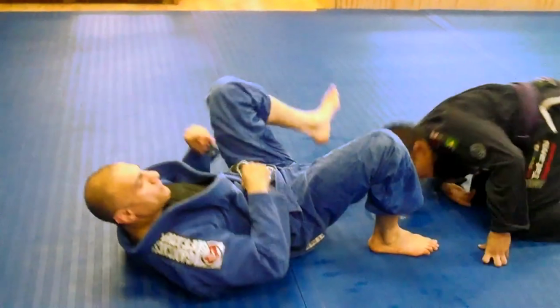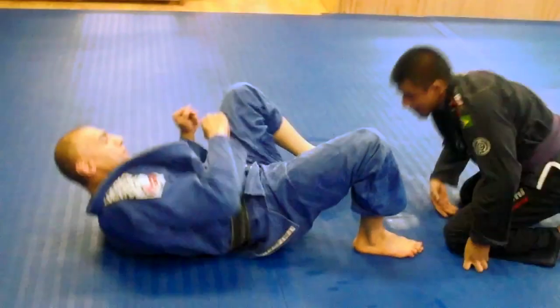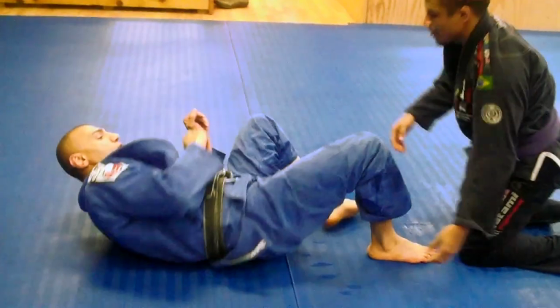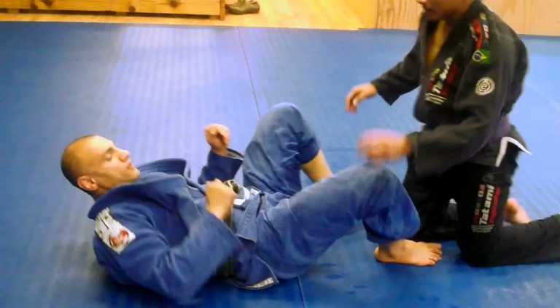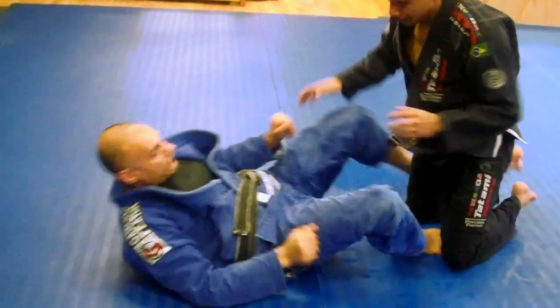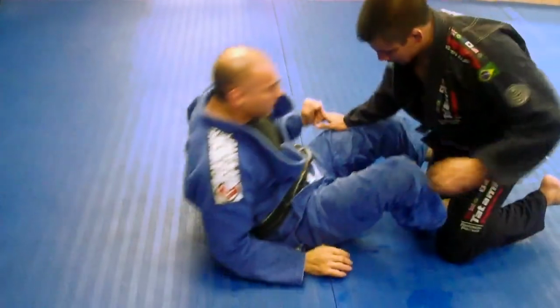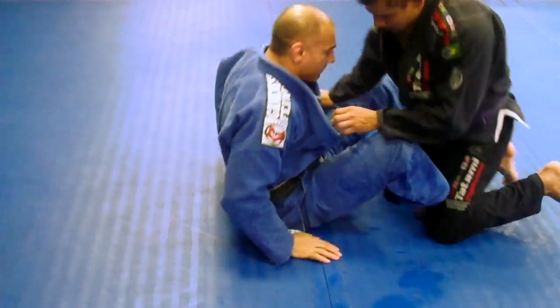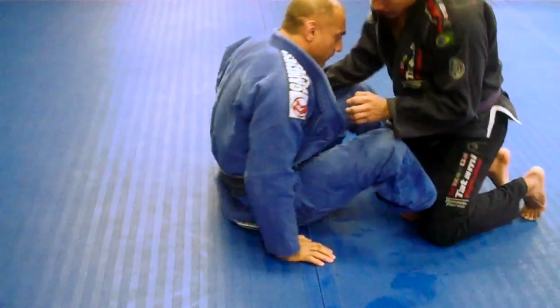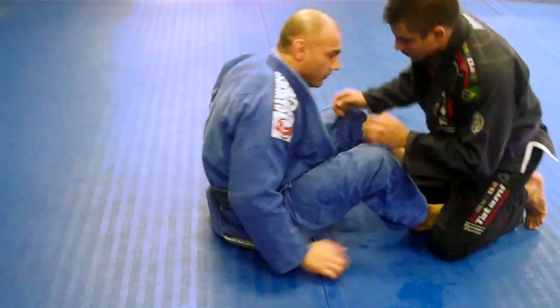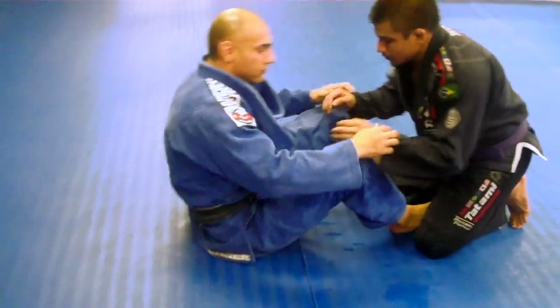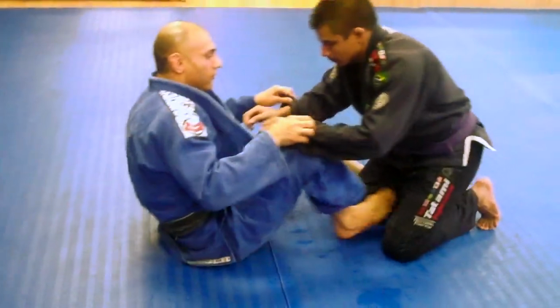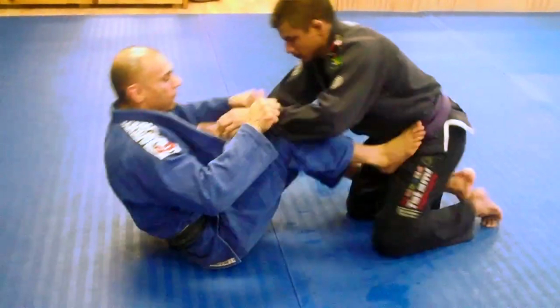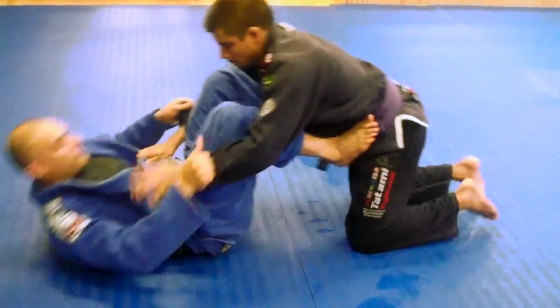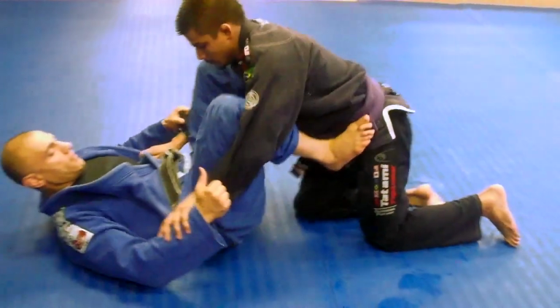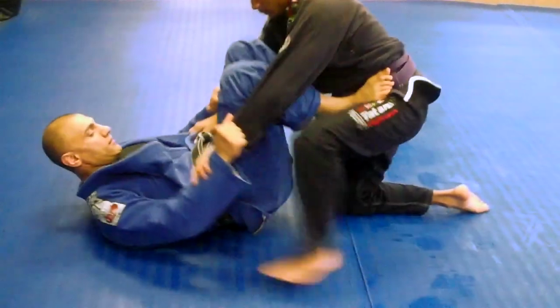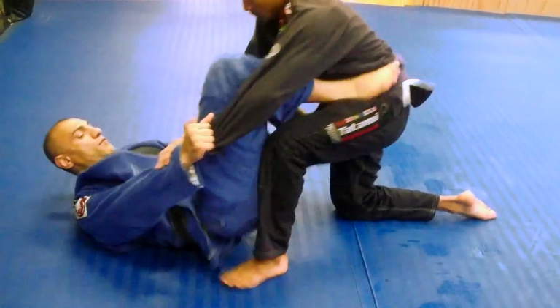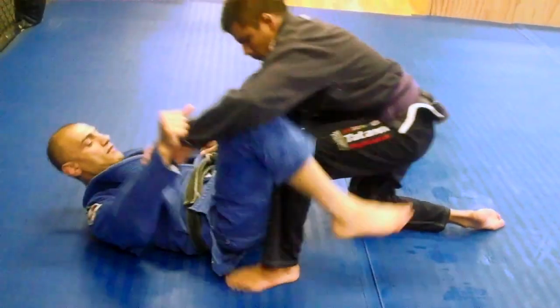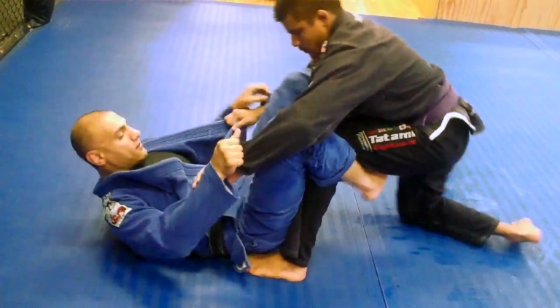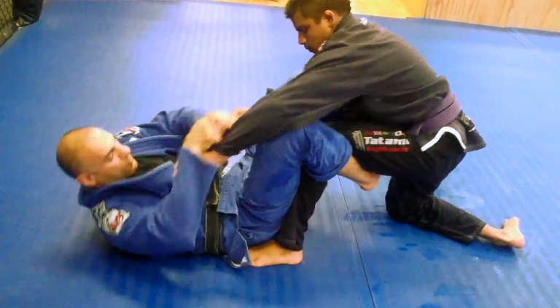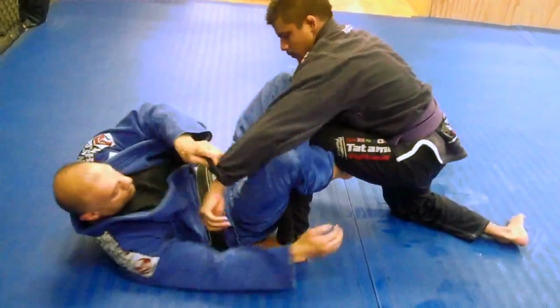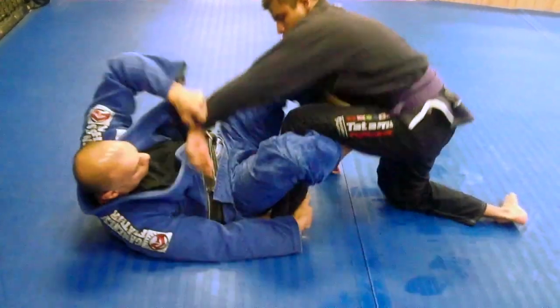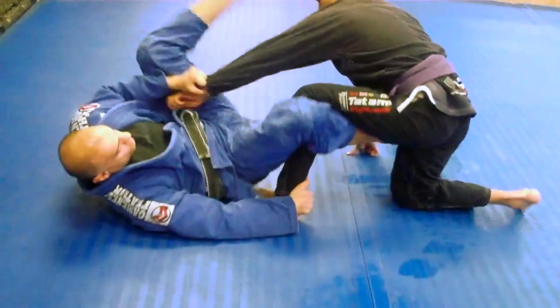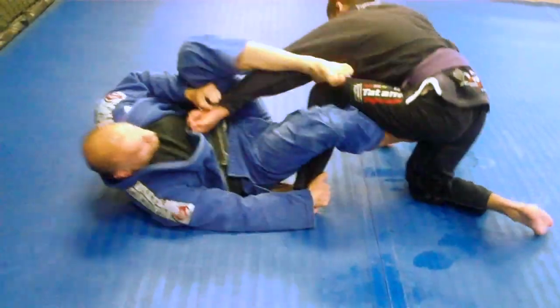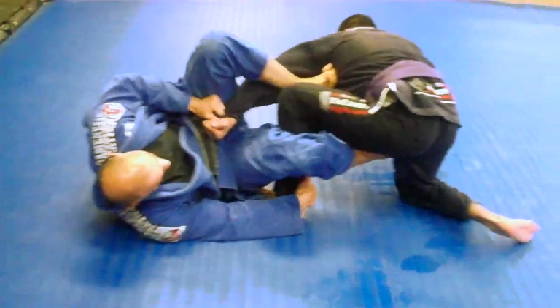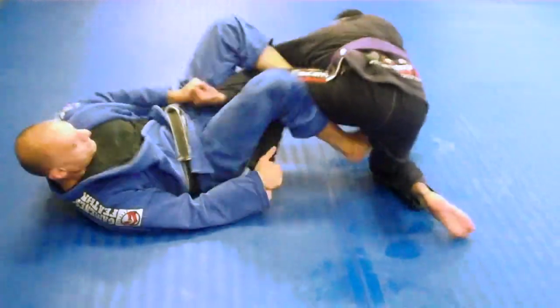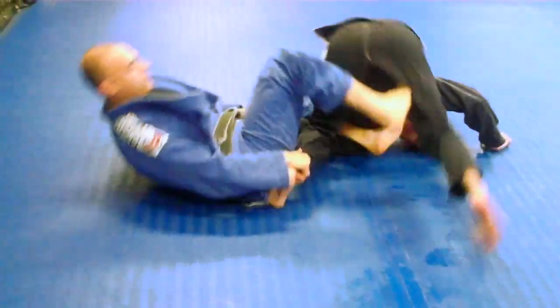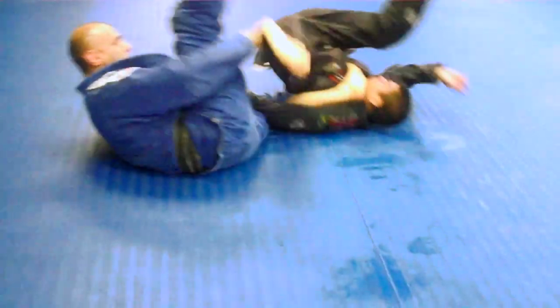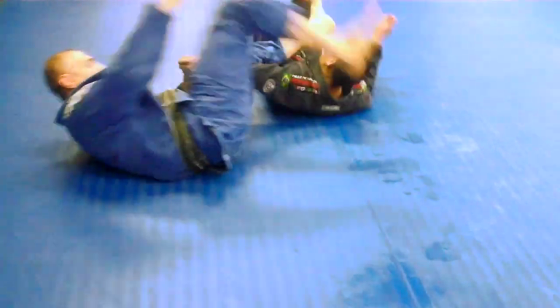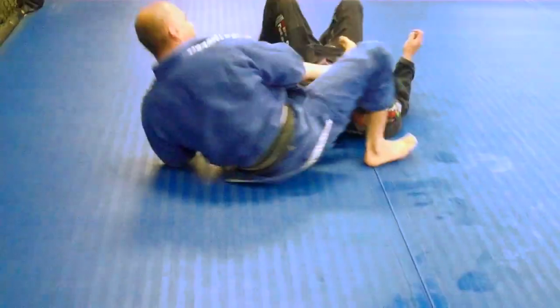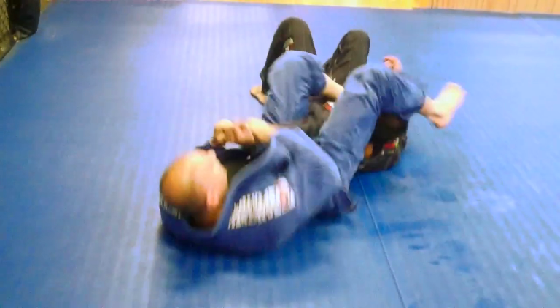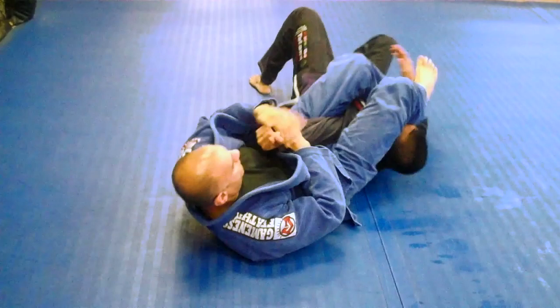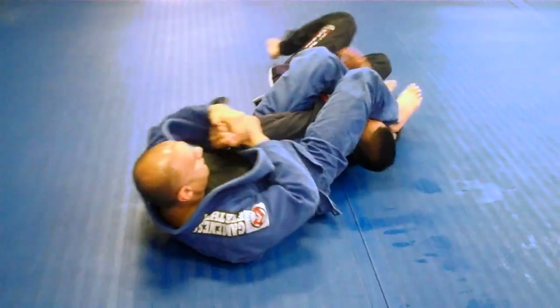One more time in real time. You're working here — bring his legs up, control, get it here, roll and hold.